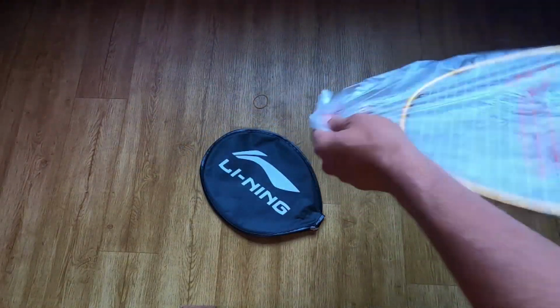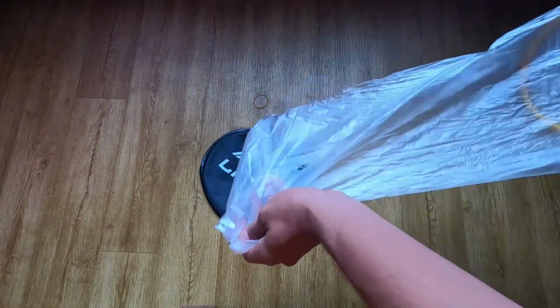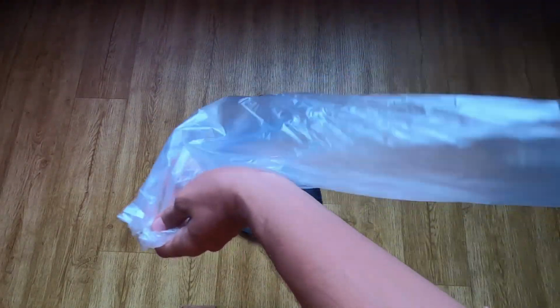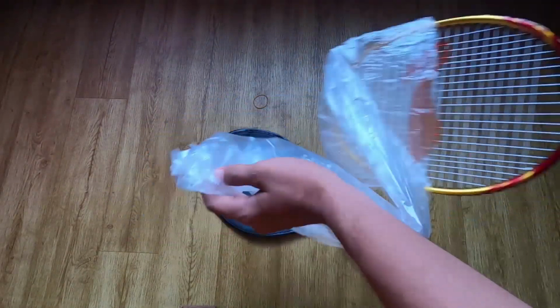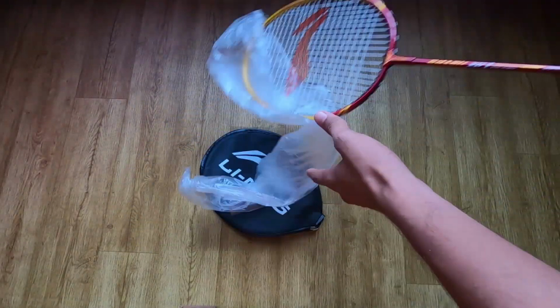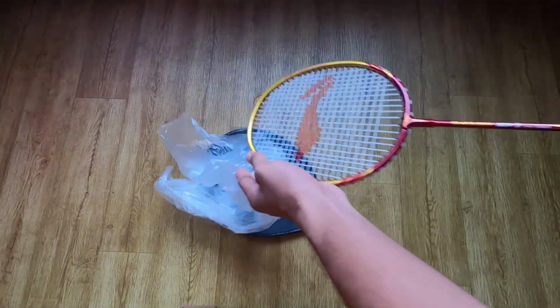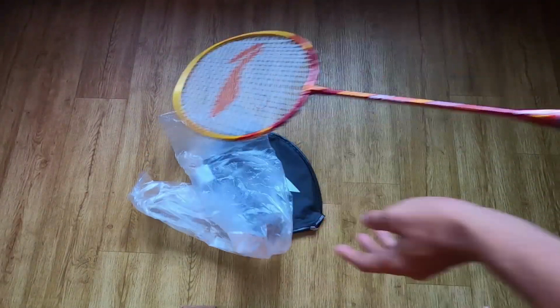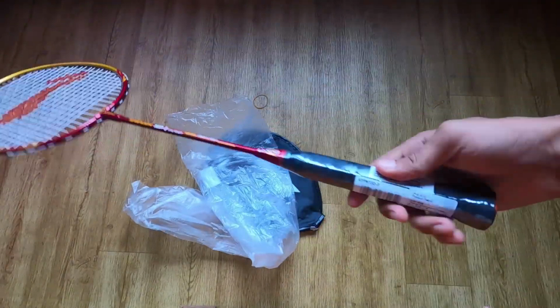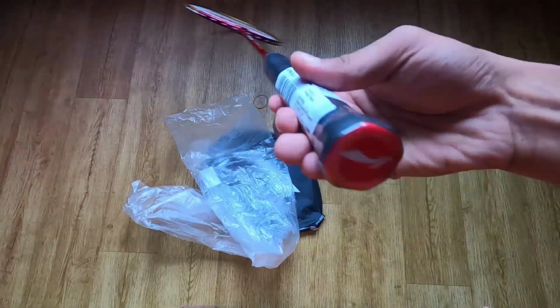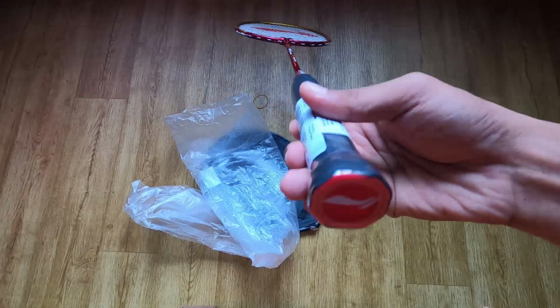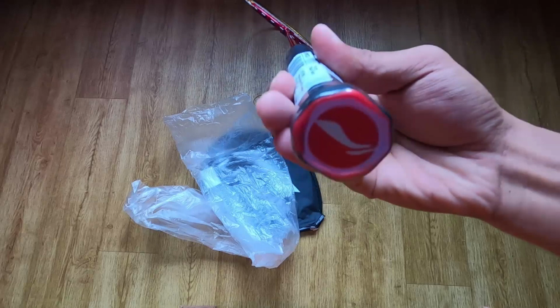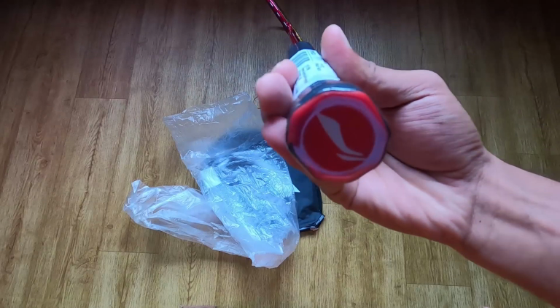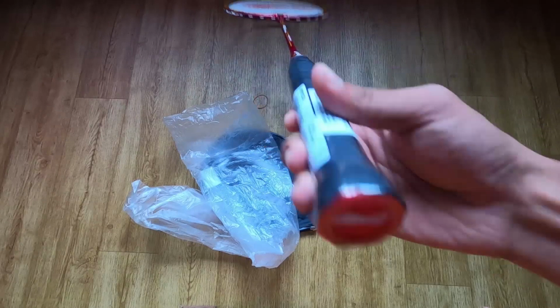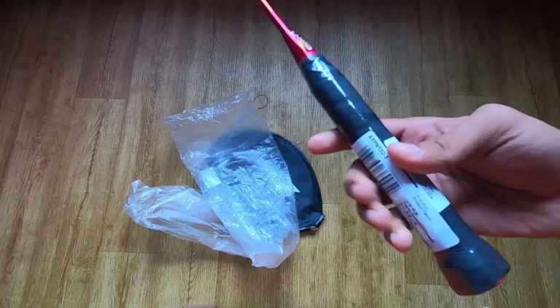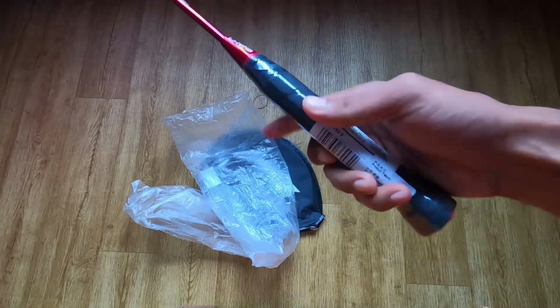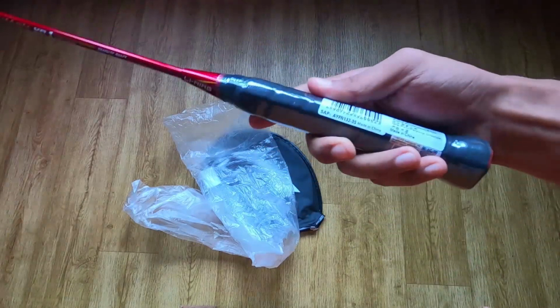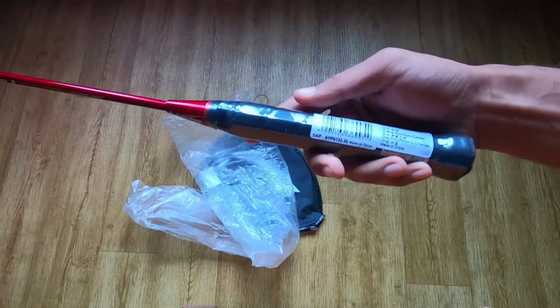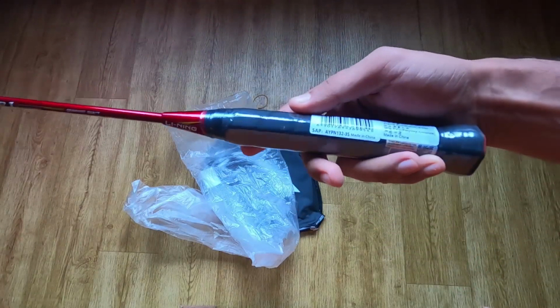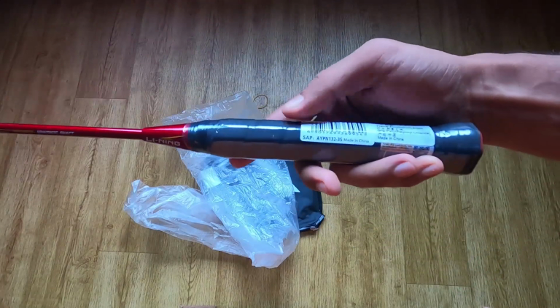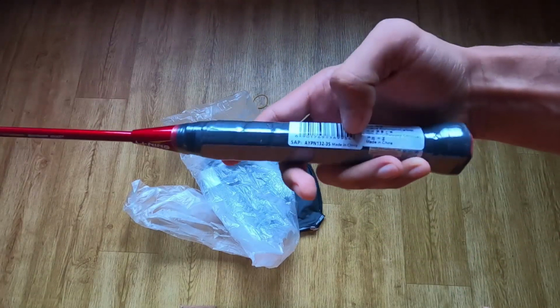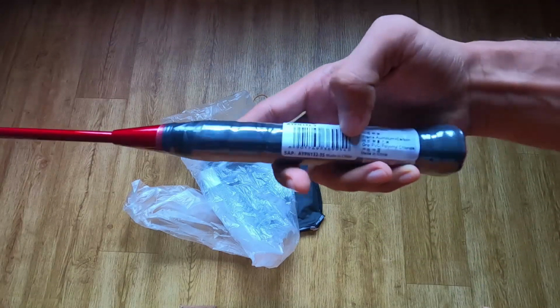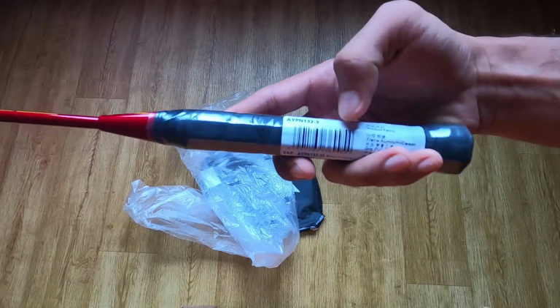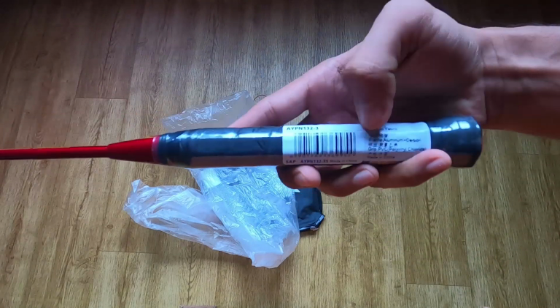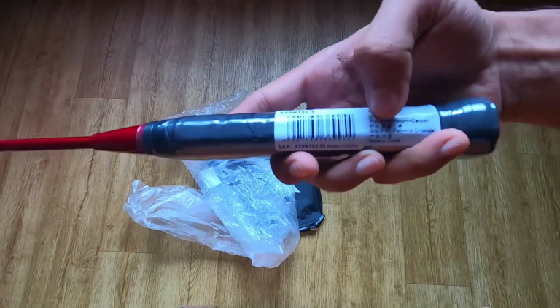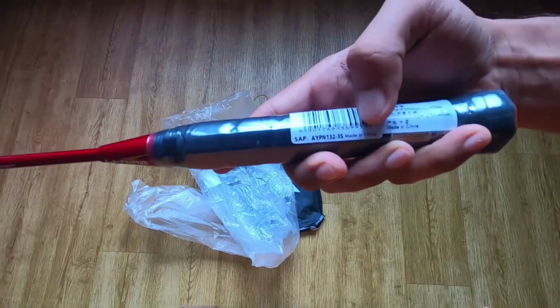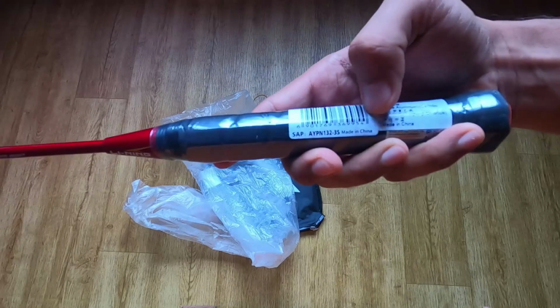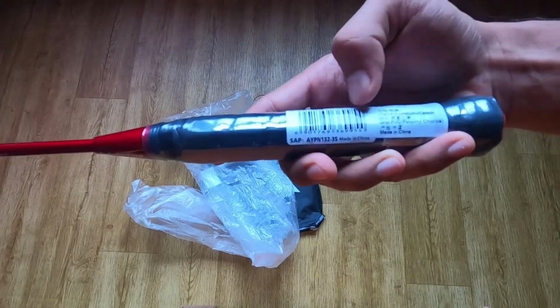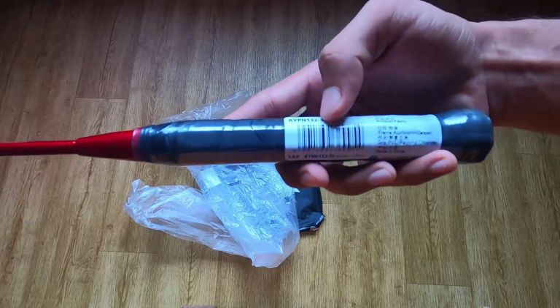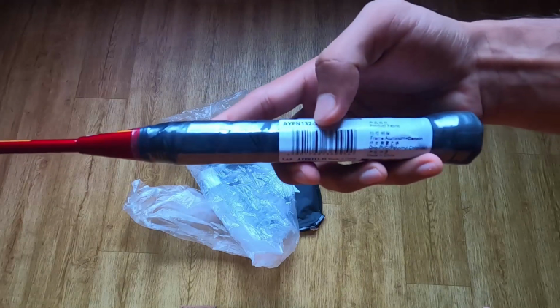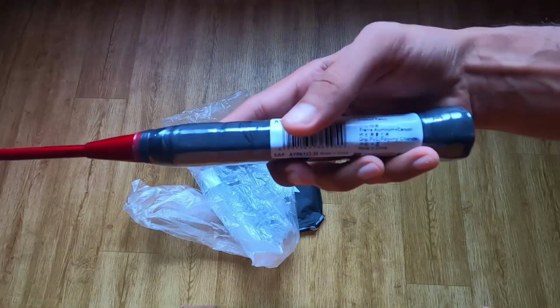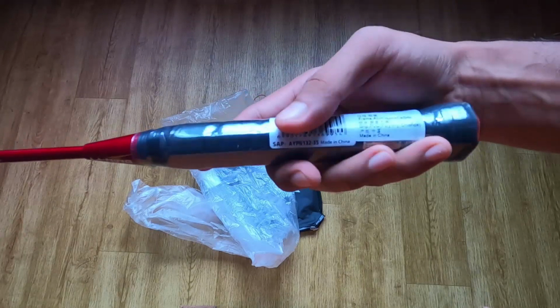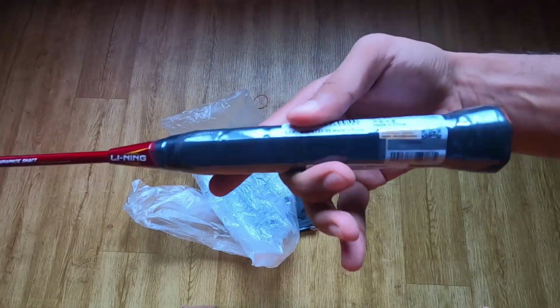I have a logo on this side. This is made in China. This is boycott China.